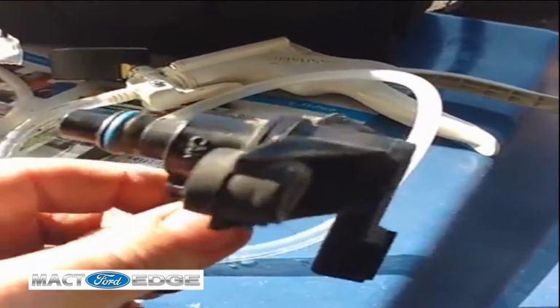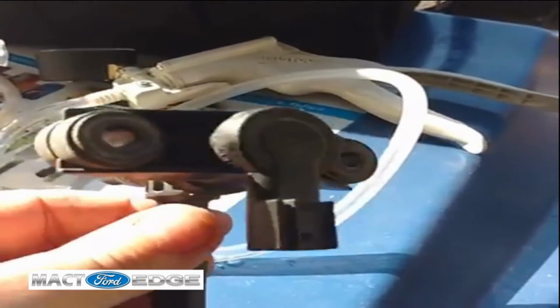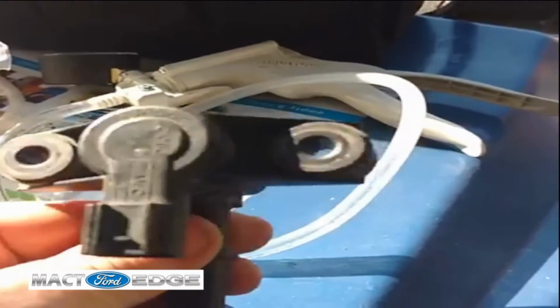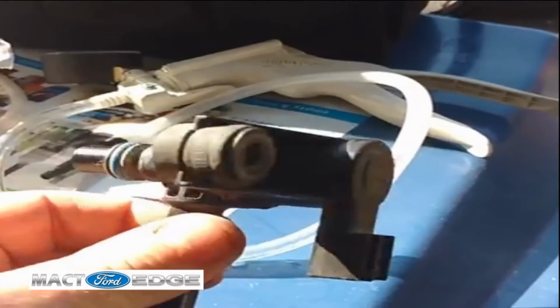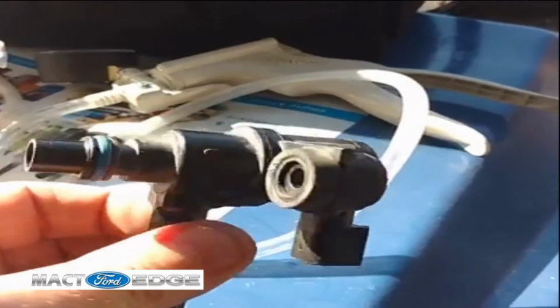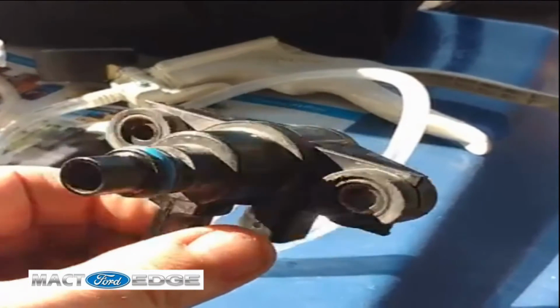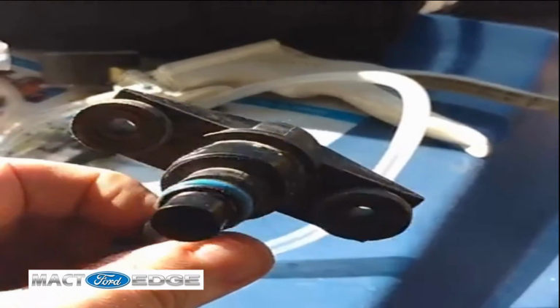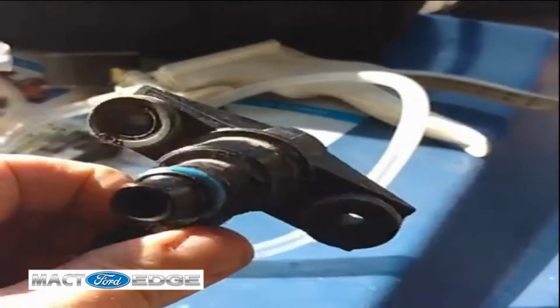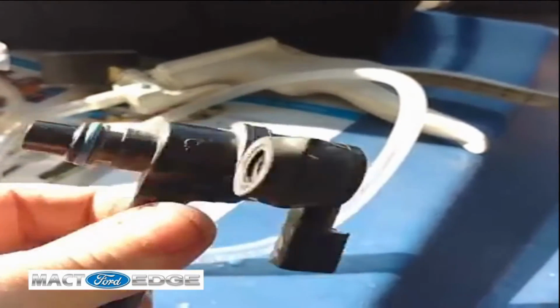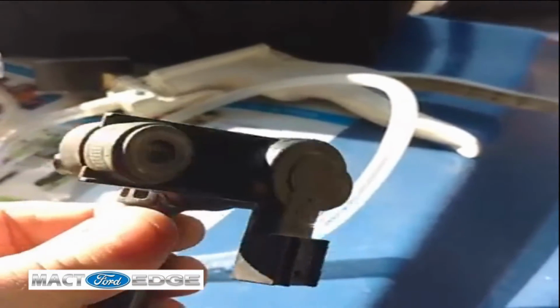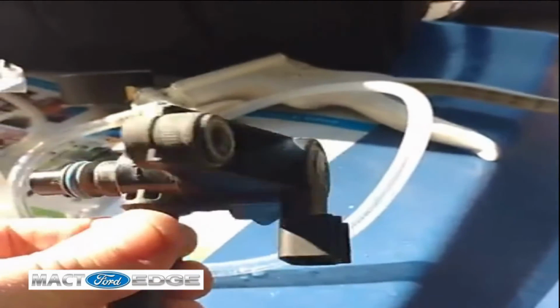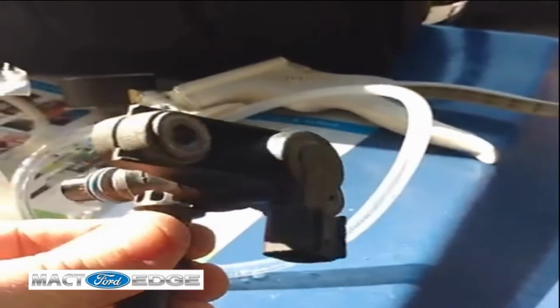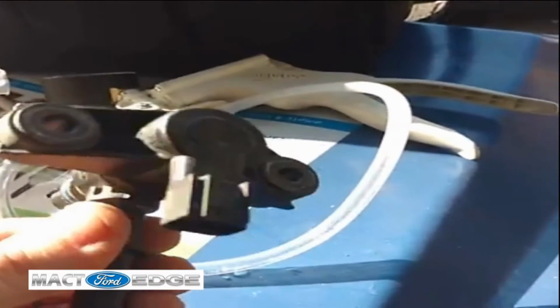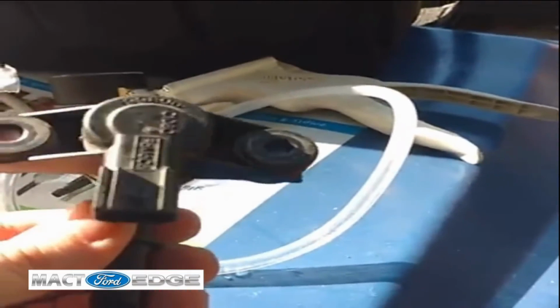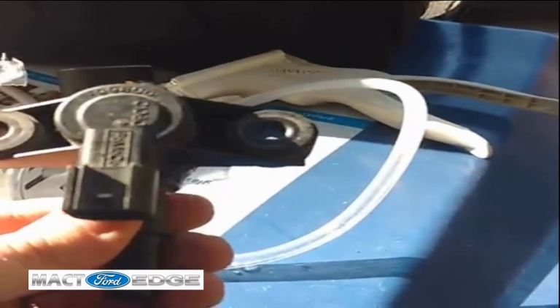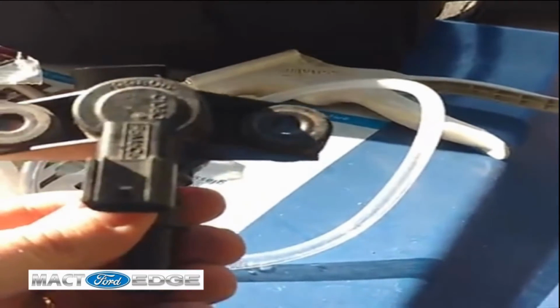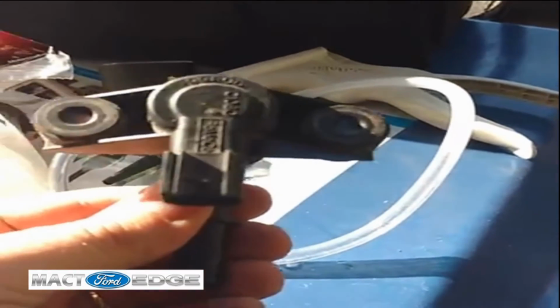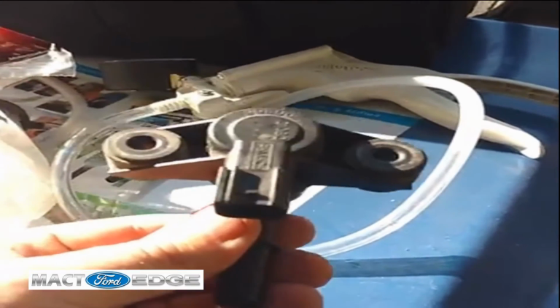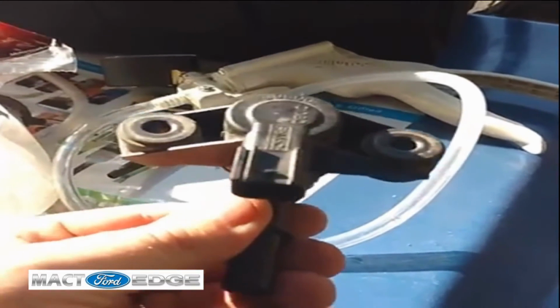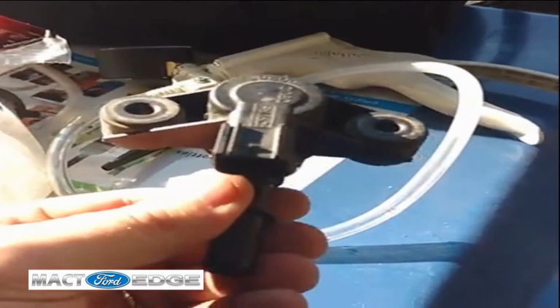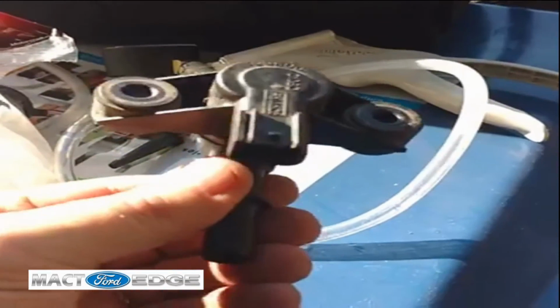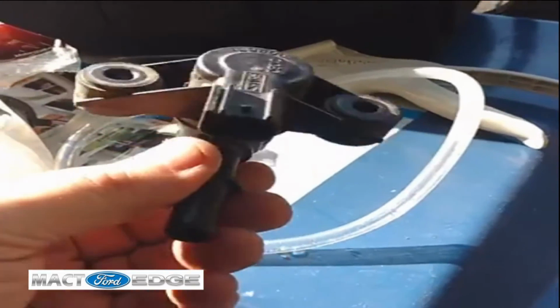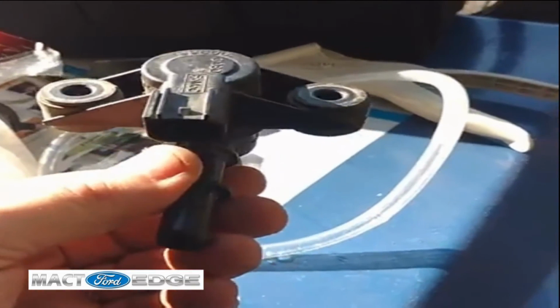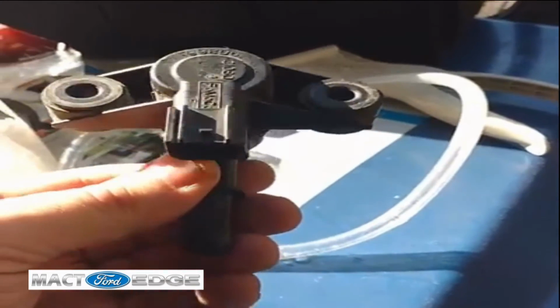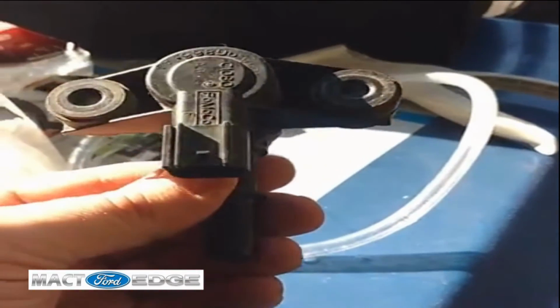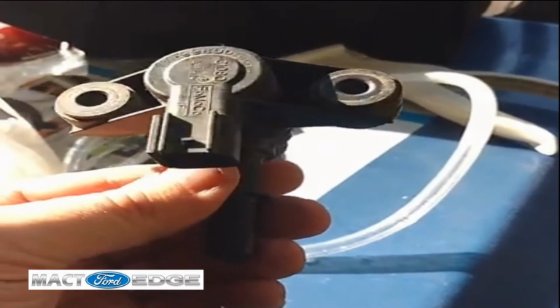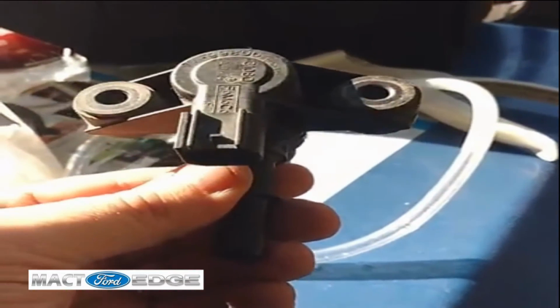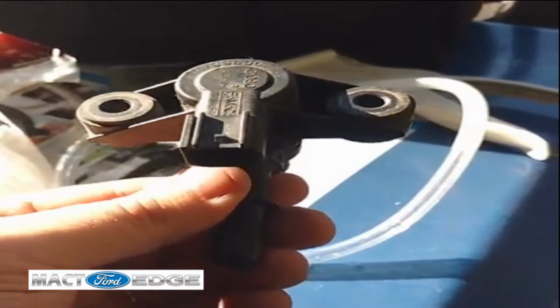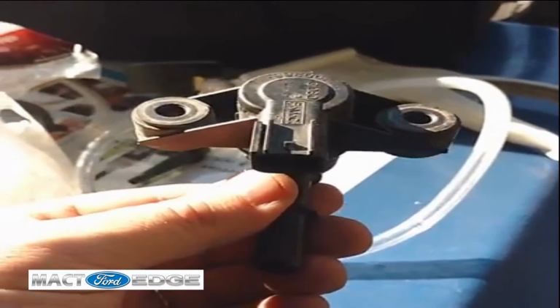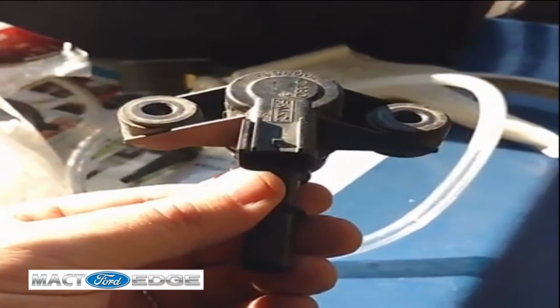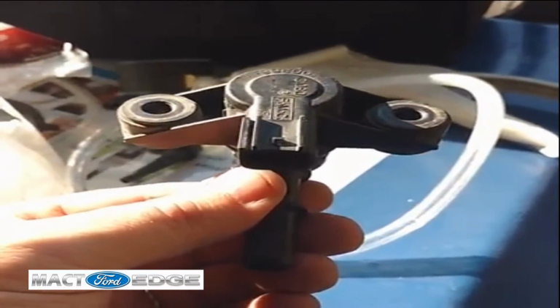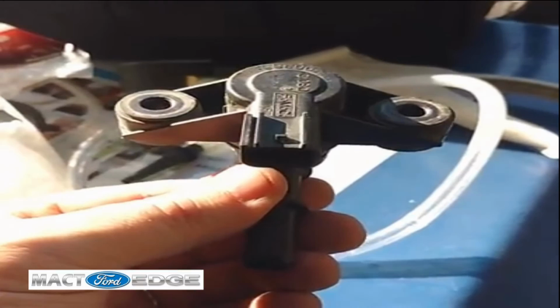7 PSI was not much as far as the vacuum it could hold, and the other one is holding well over 20. So this purge valve was definitely on the way out.